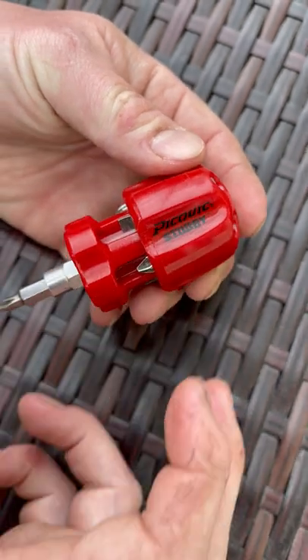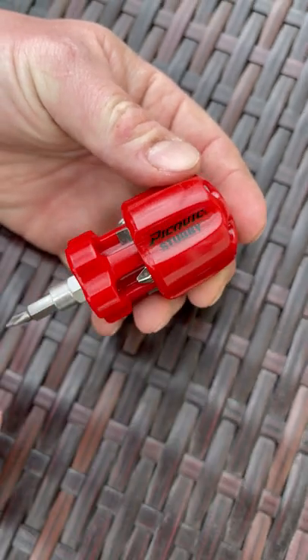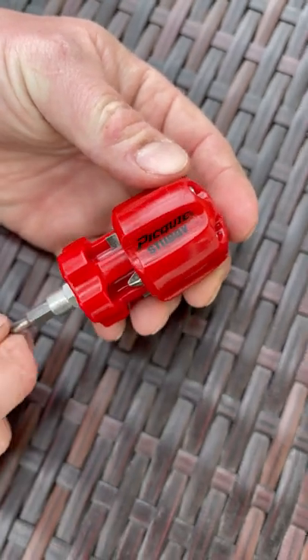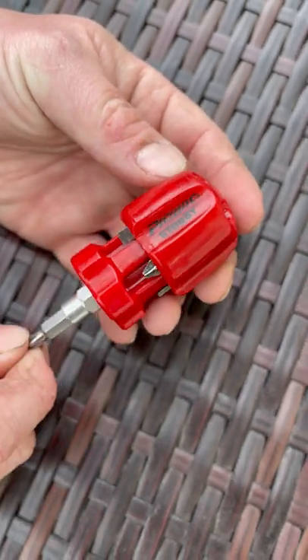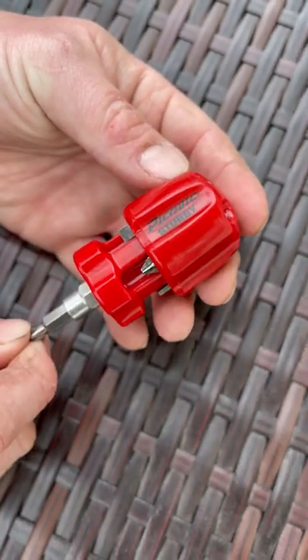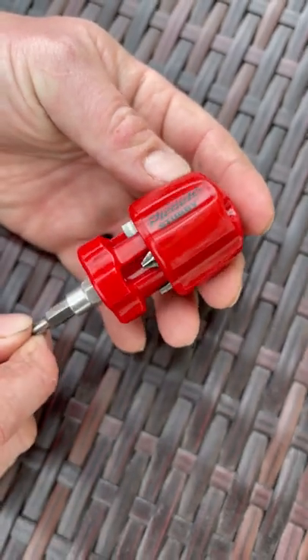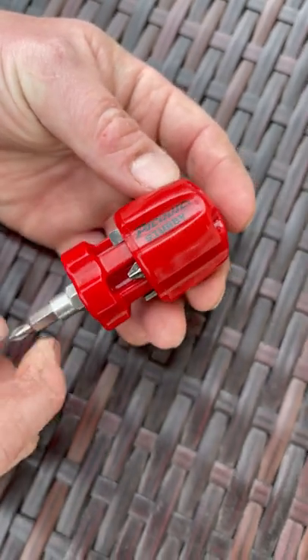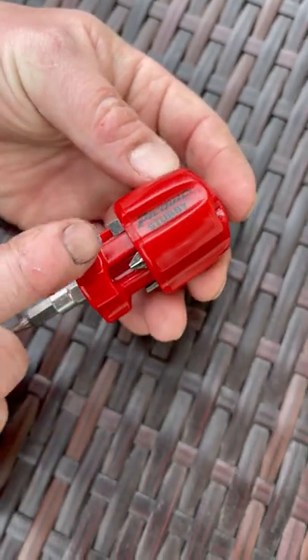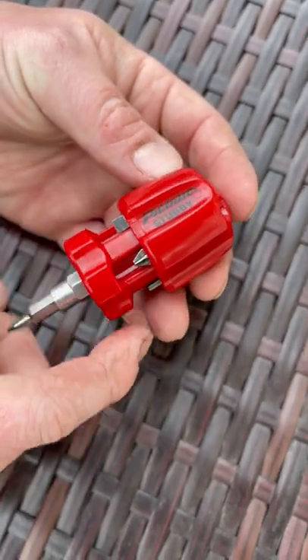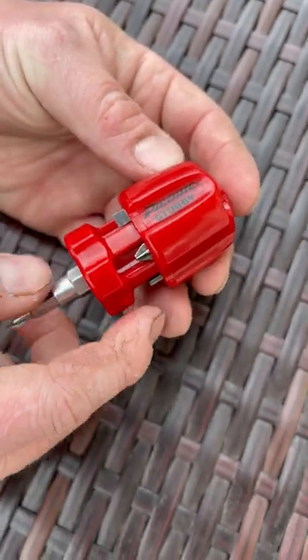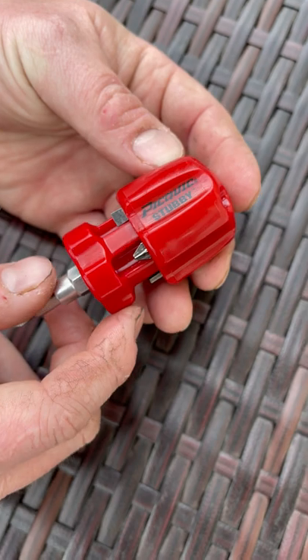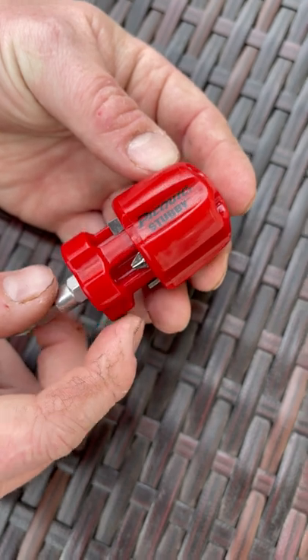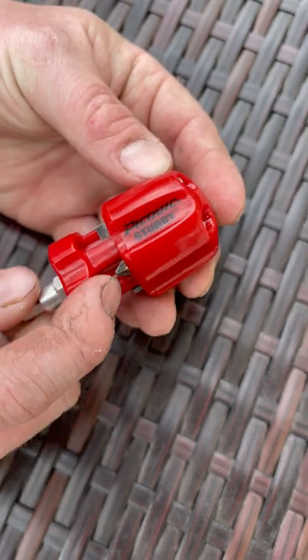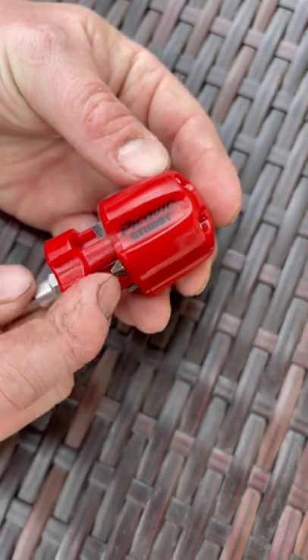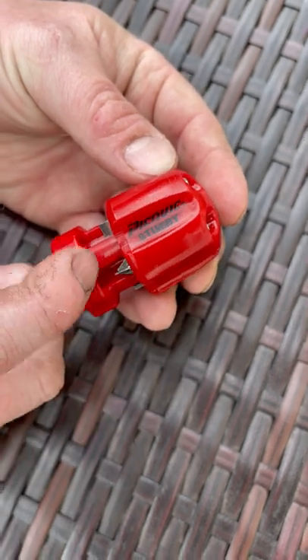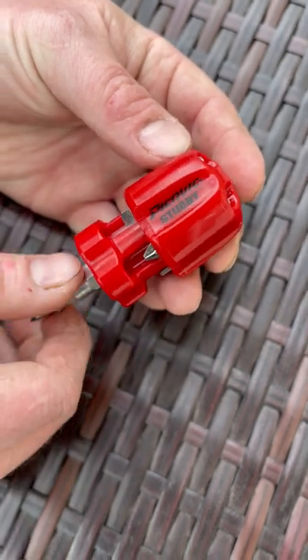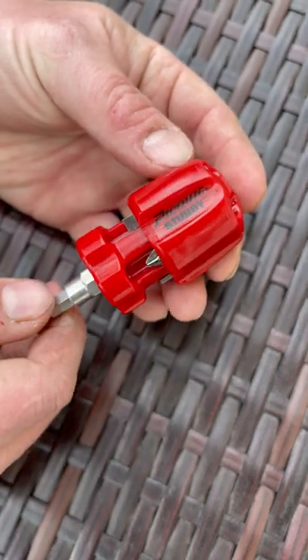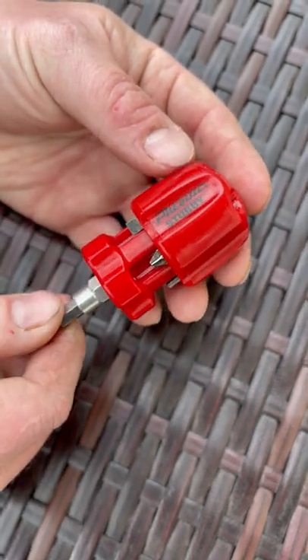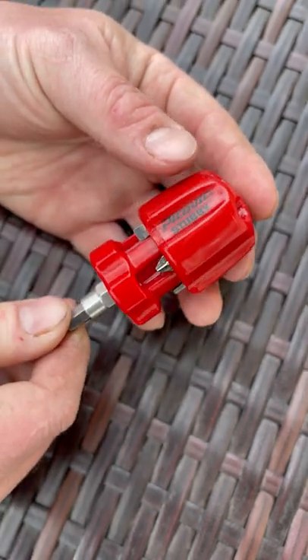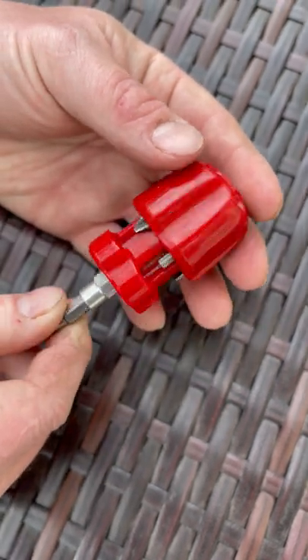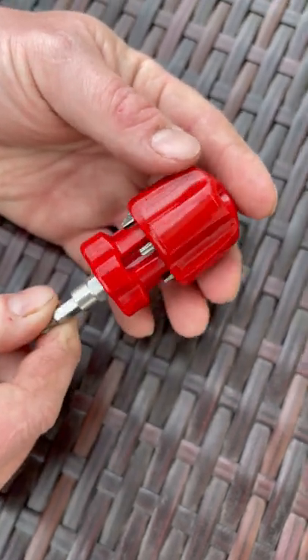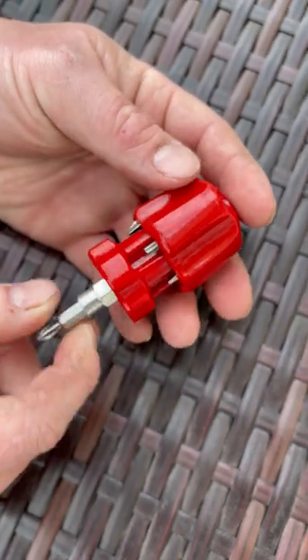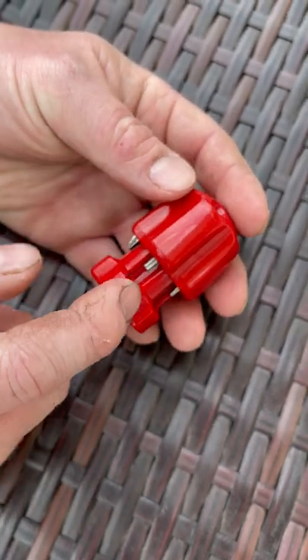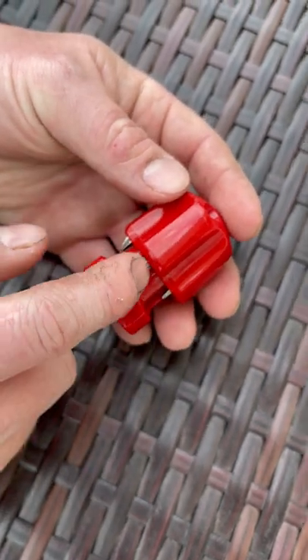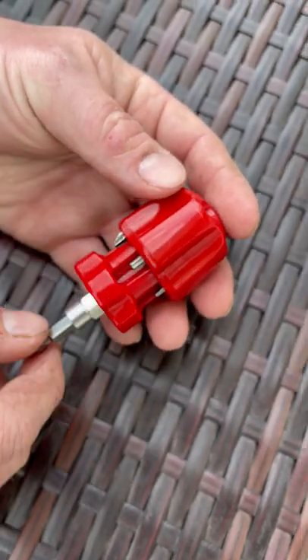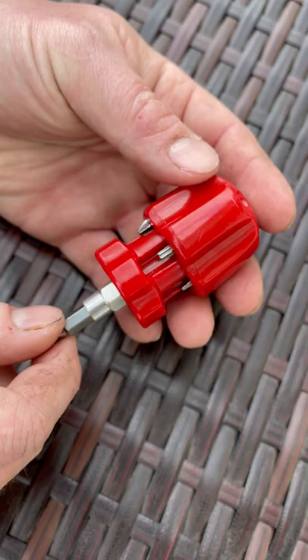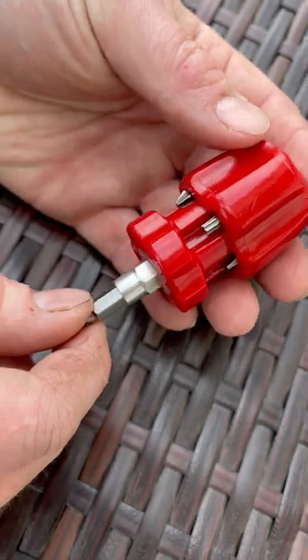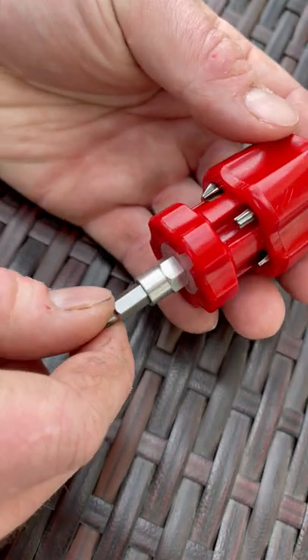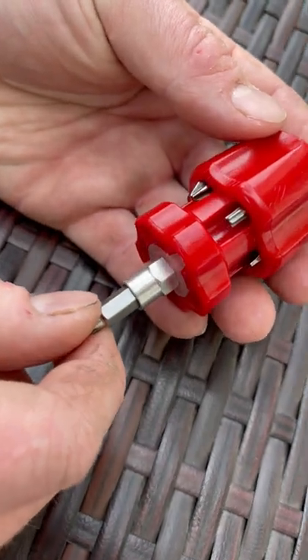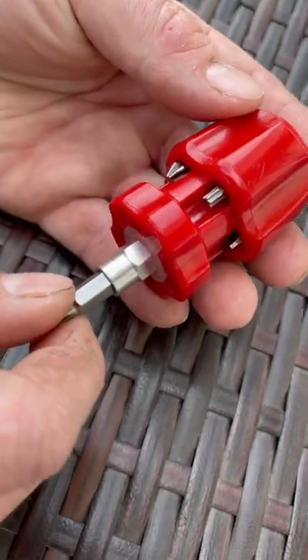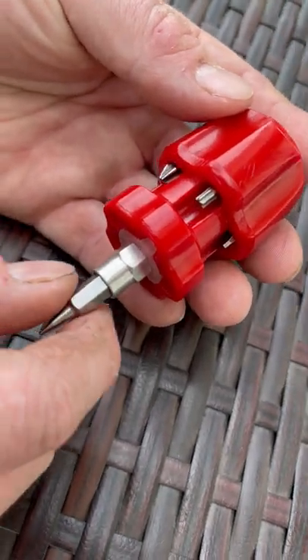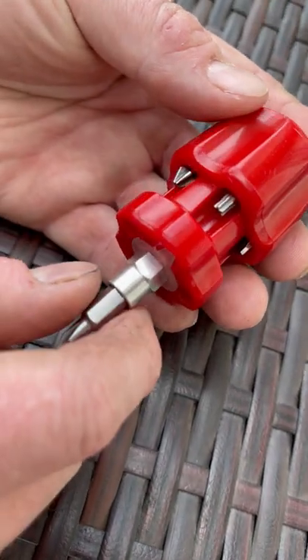So this is going to get in those tight spots that you need it to, and it's a multi-driver. It comes with a couple Phillips, comes with a couple Flathead, comes with a T15, and all kinds of different little bits.